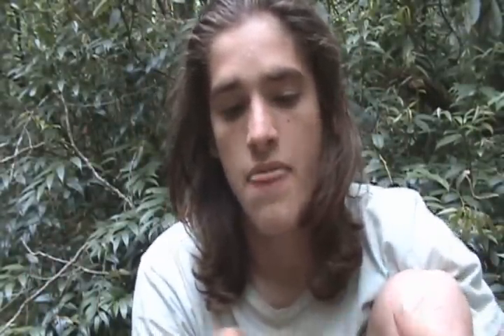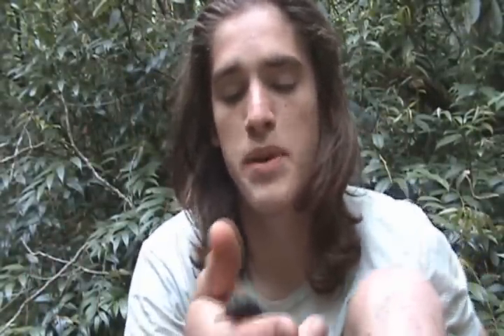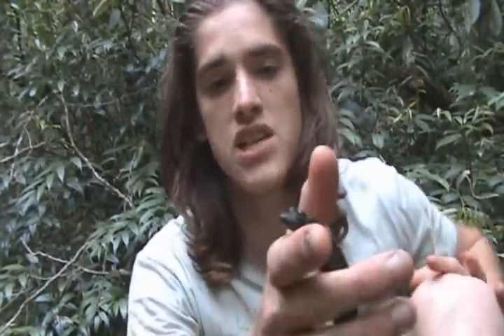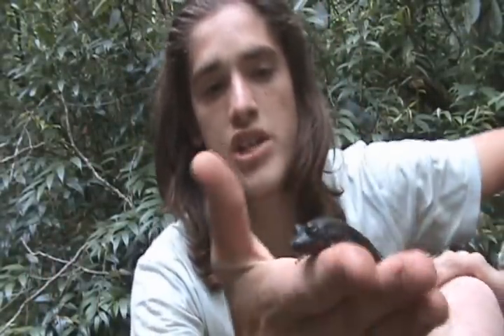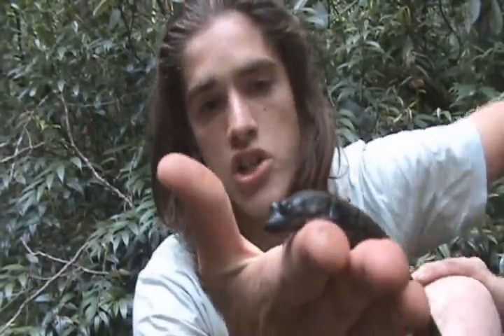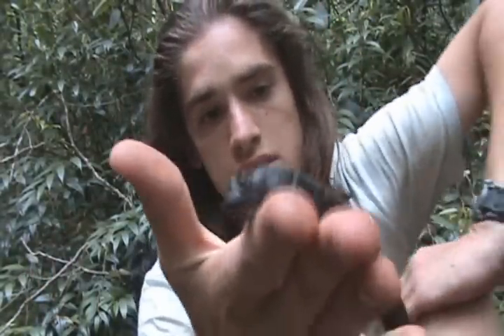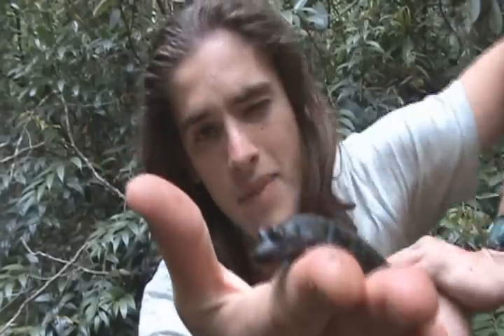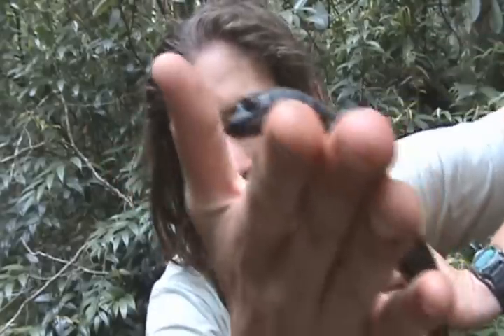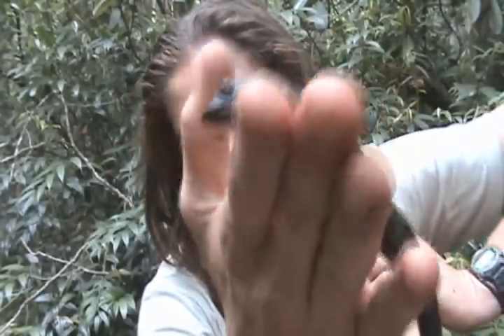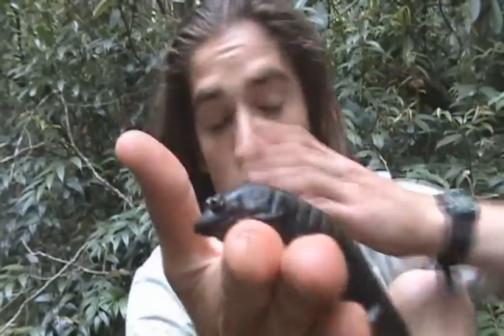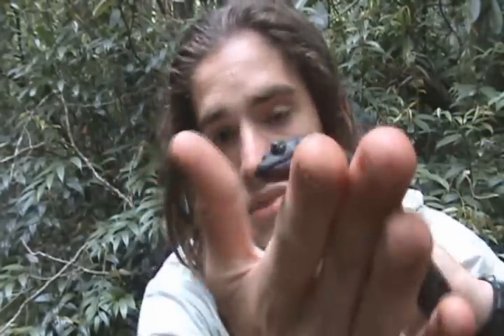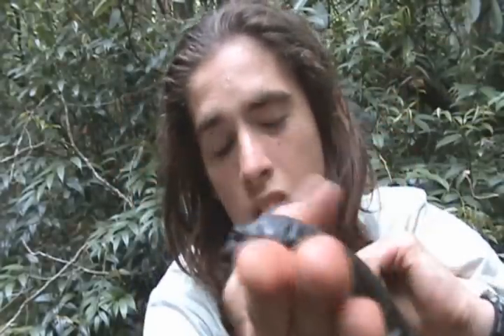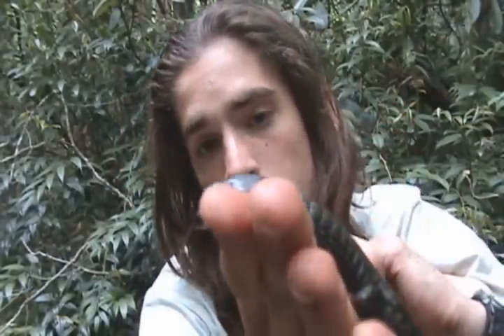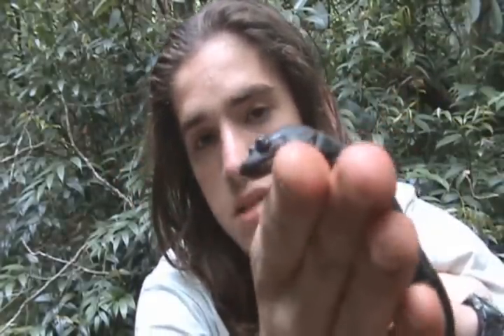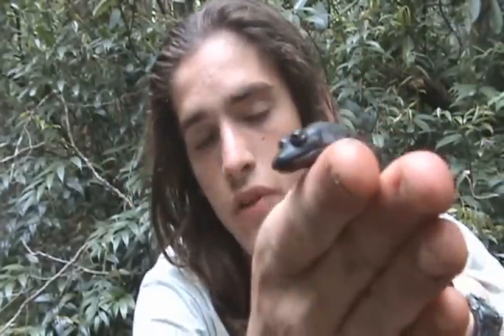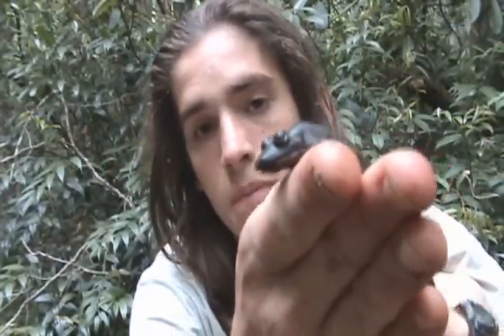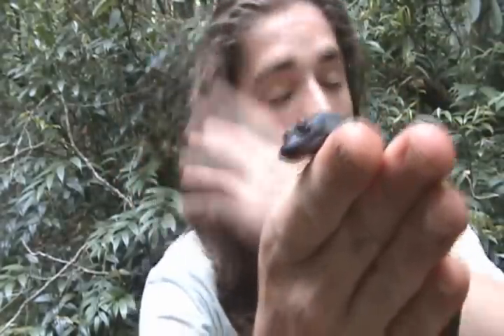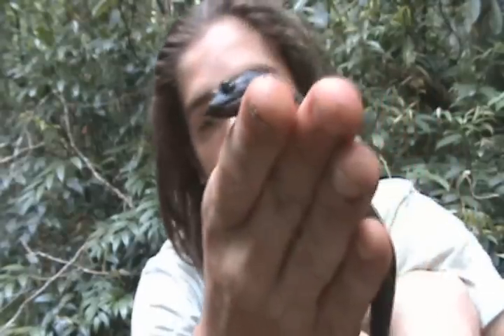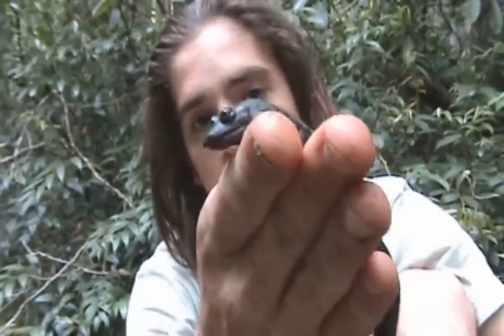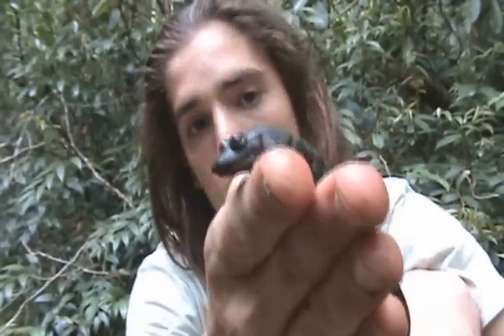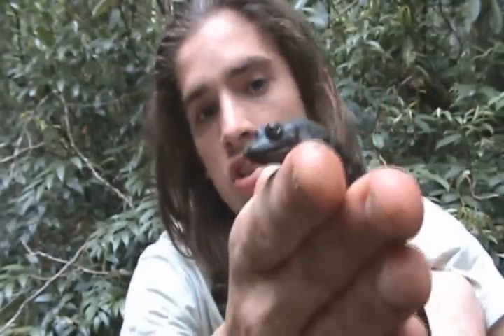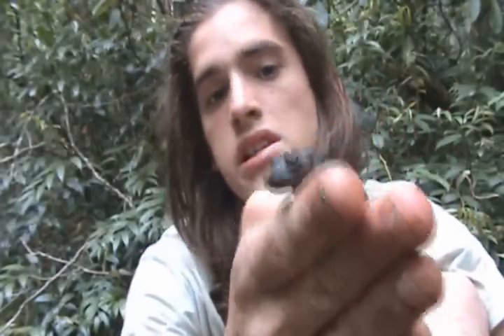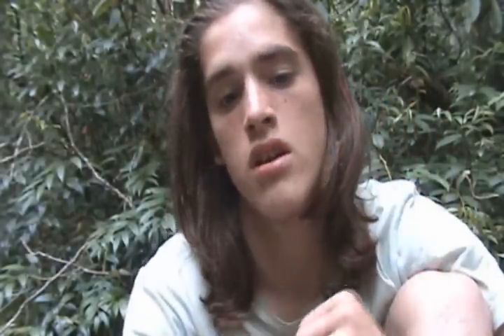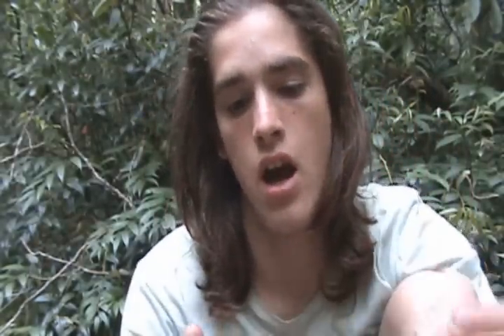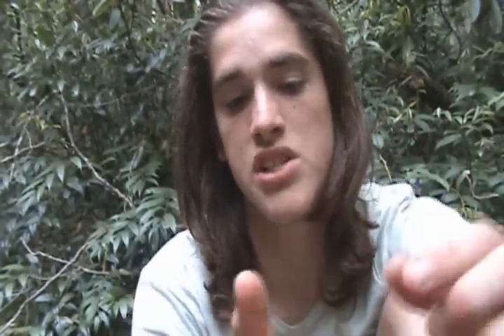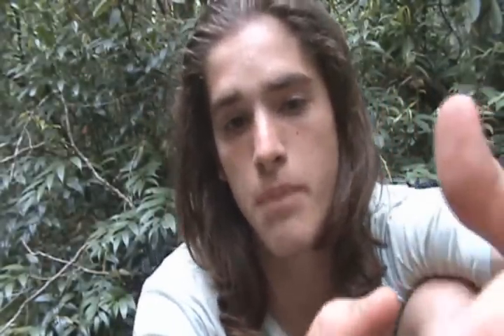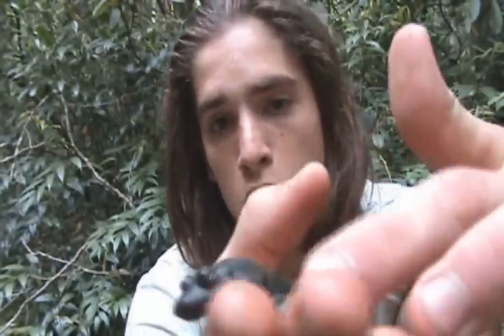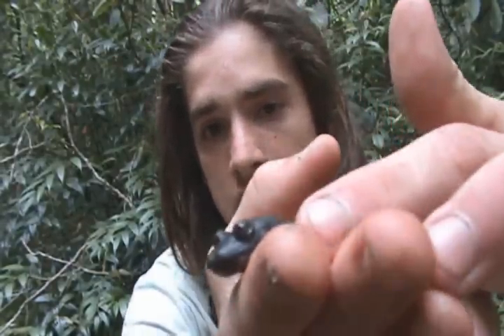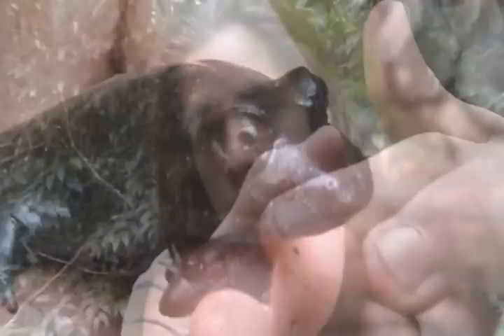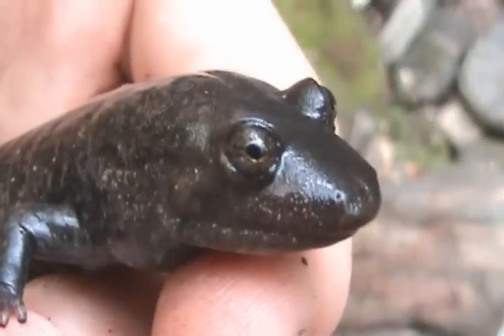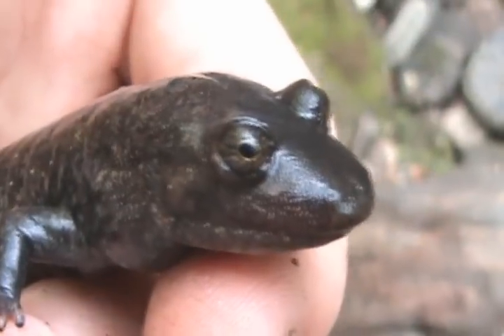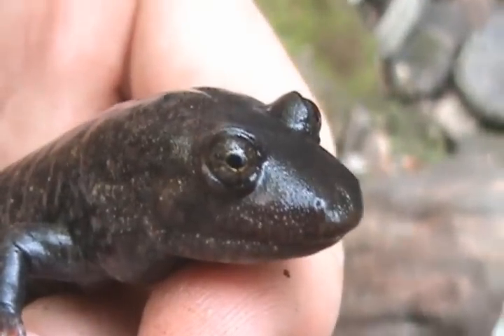This species has very strong jaws, and they usually eat worms. They also eat other species, including other salamanders and even their own species. You can see by the bulges on the side of the head that they have very strong jaws.